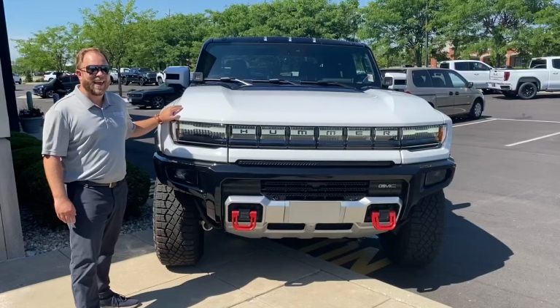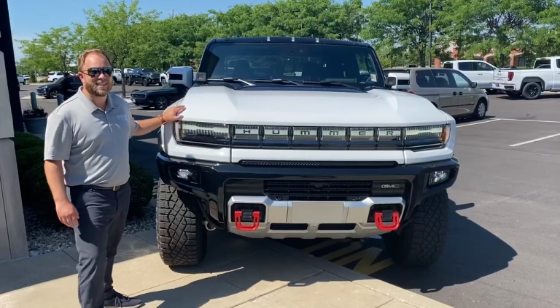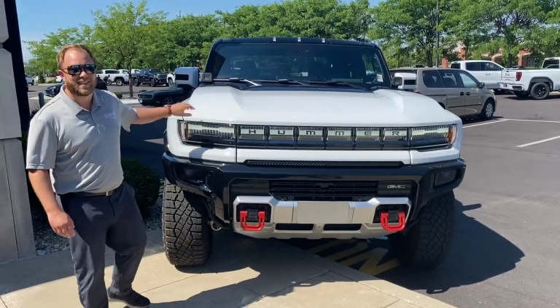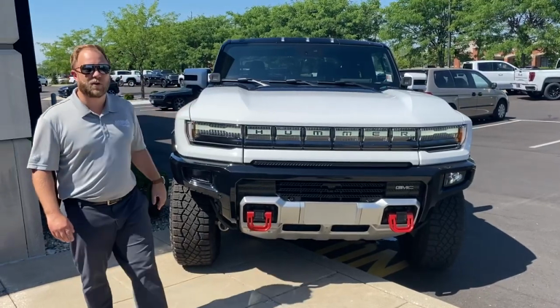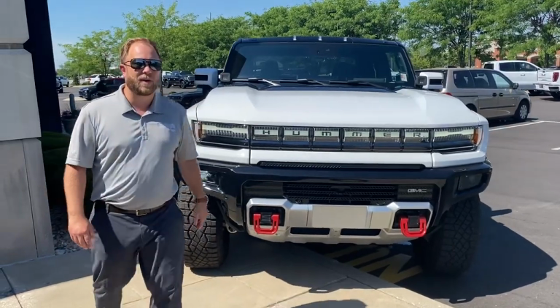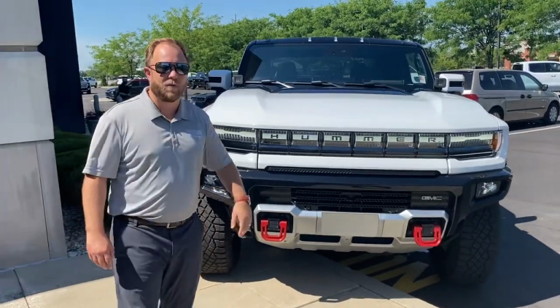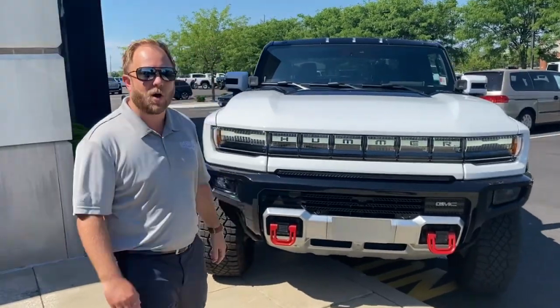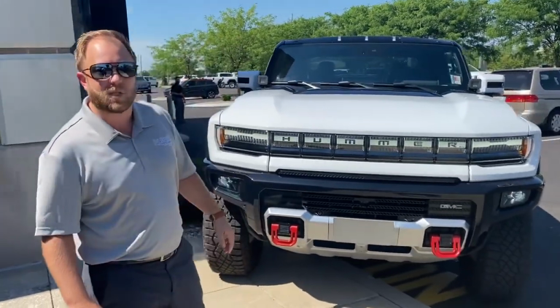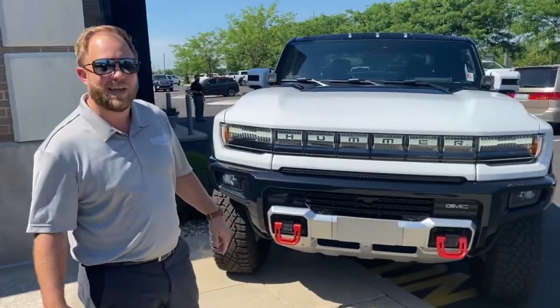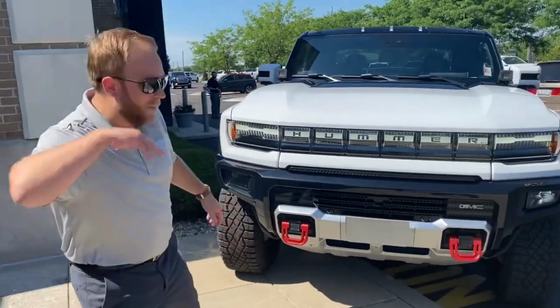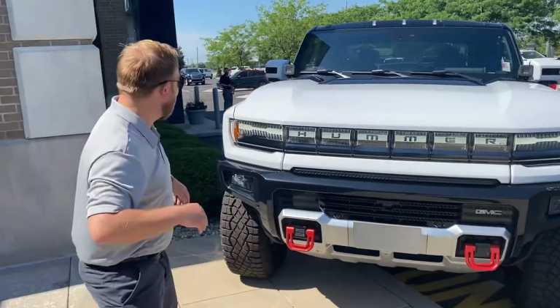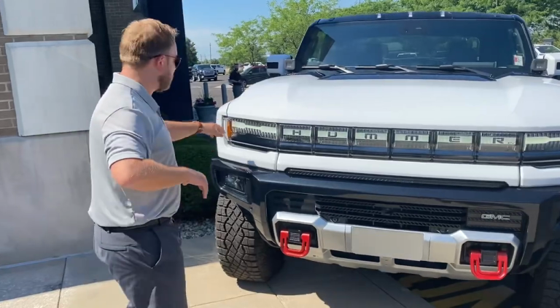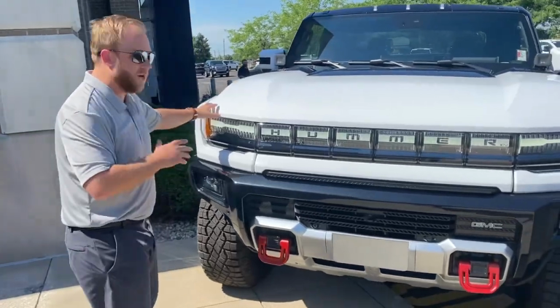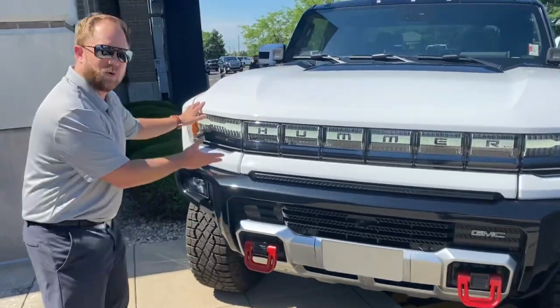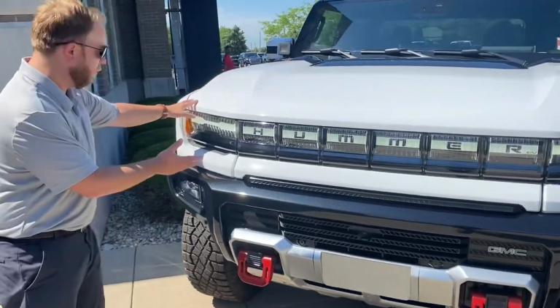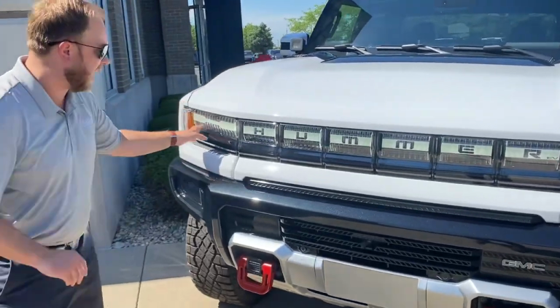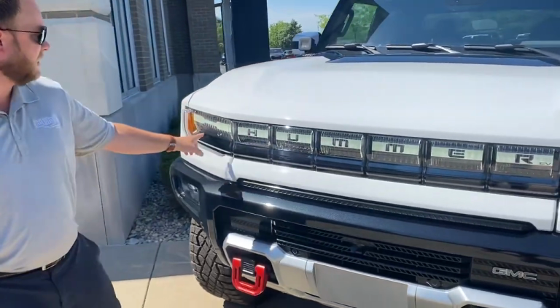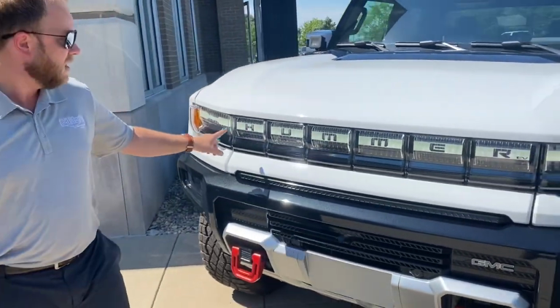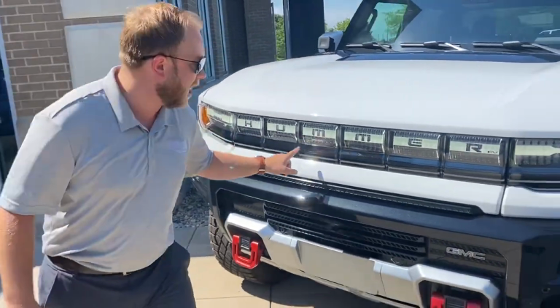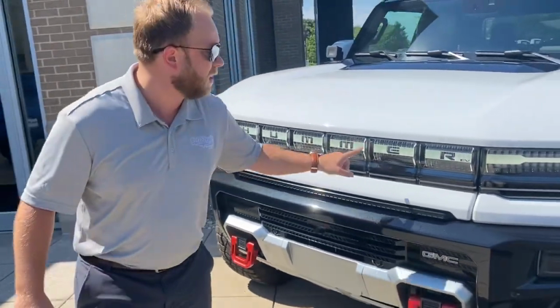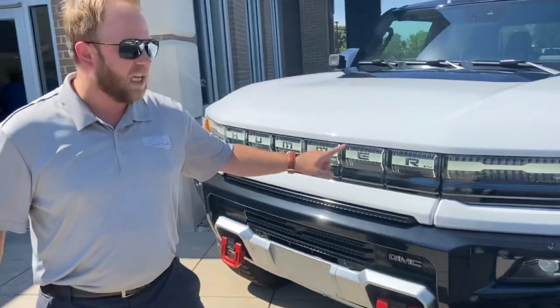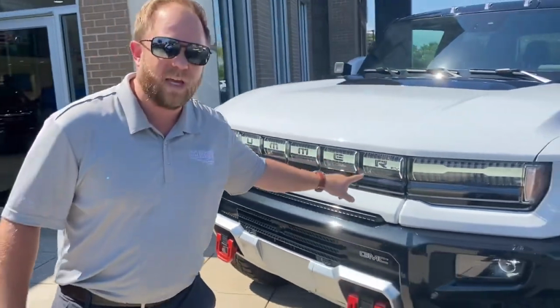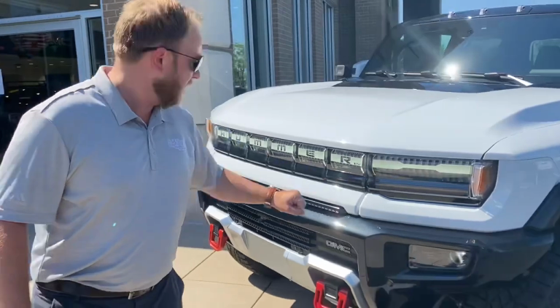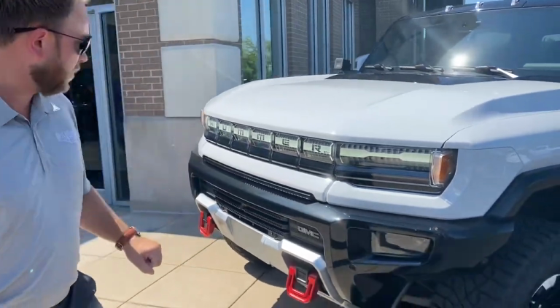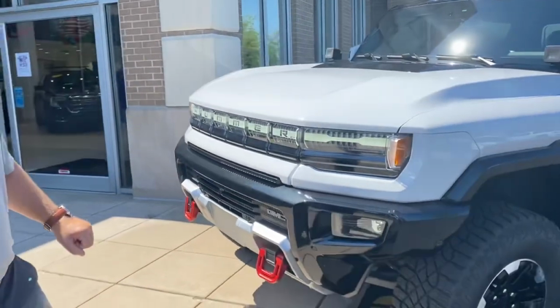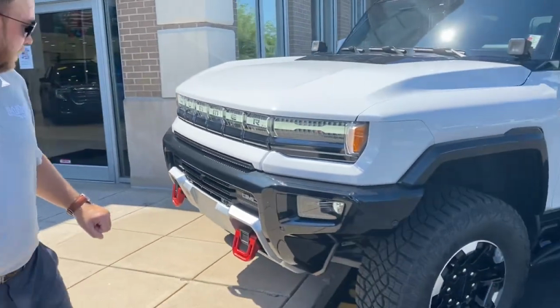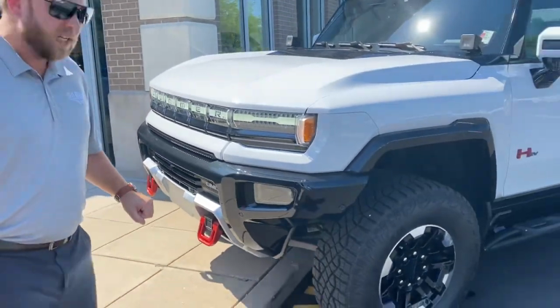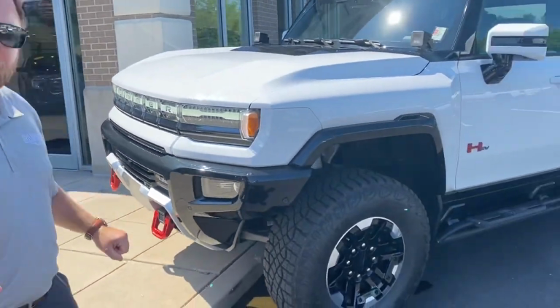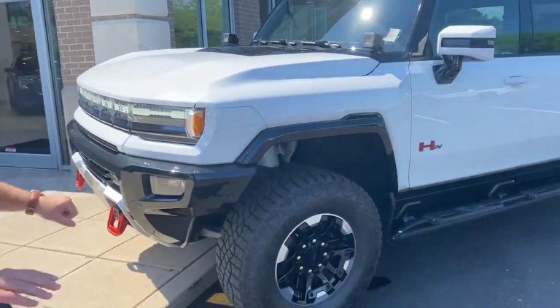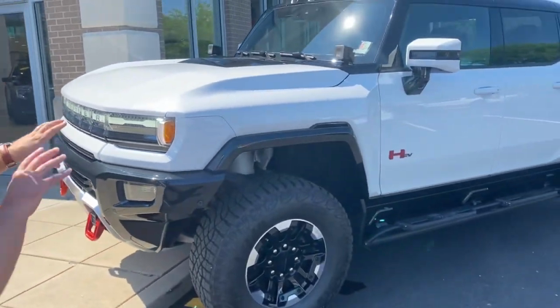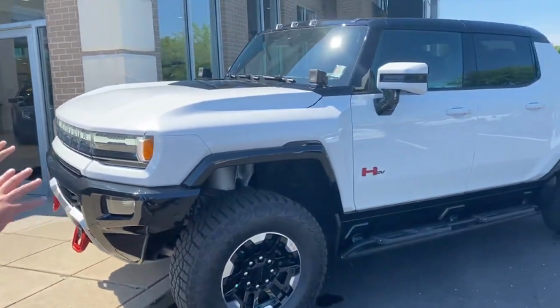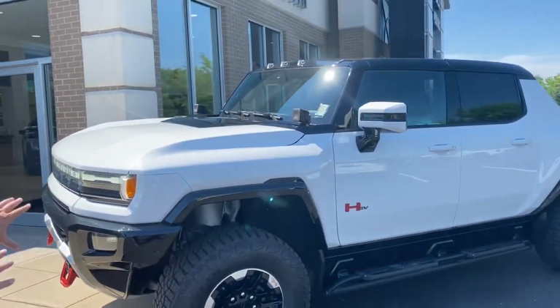Hey guys, it's Zachary right here again from Ed Martin Field GMC. Come on in. I want you to check out this new arrival — we just got it in today. This is a Hummer EV electric truck. It's fully electric, but it is built to be off-road.